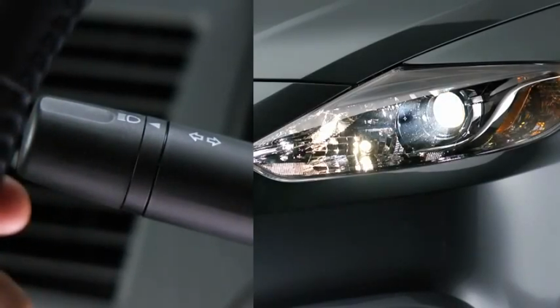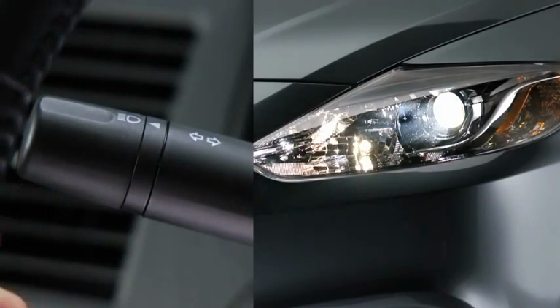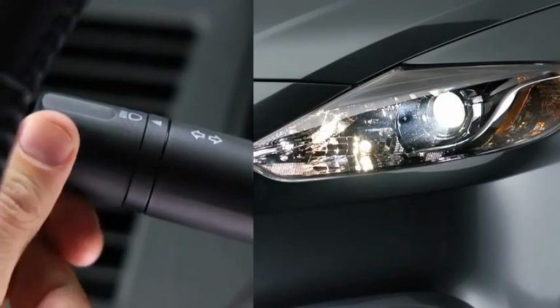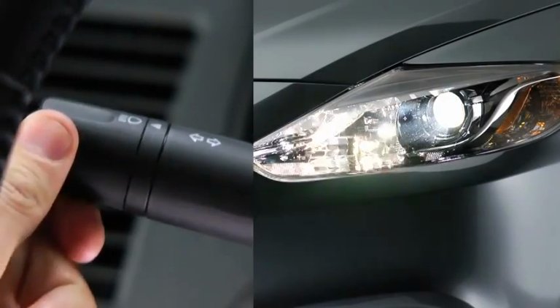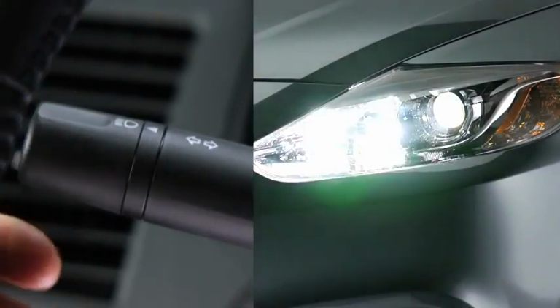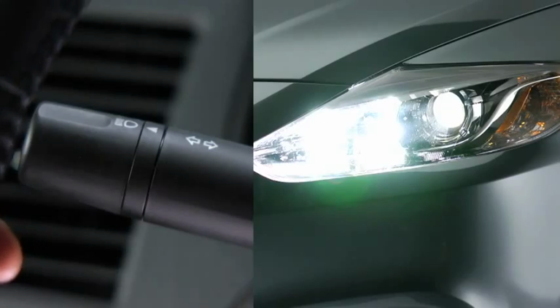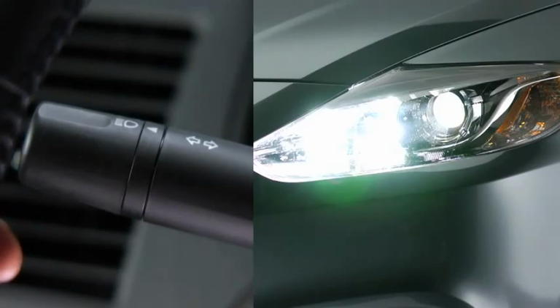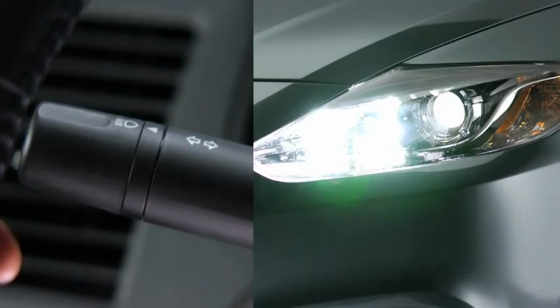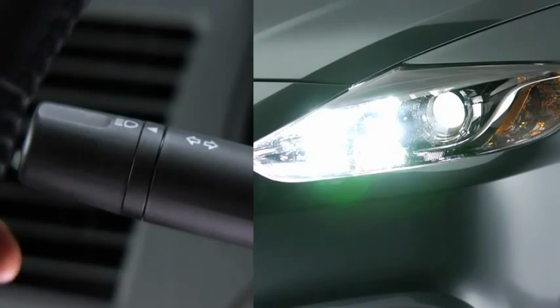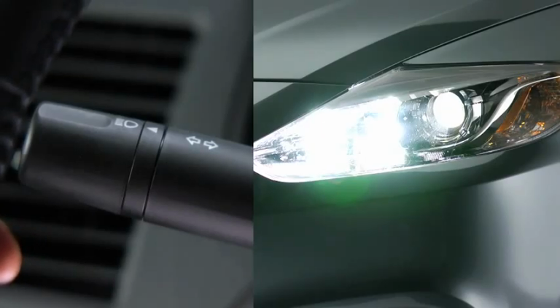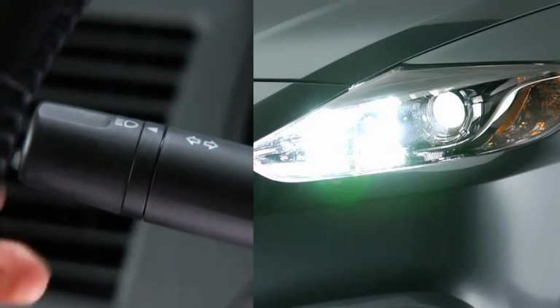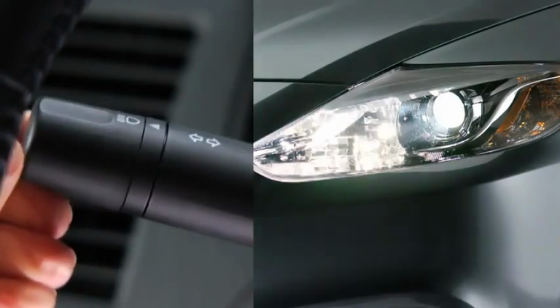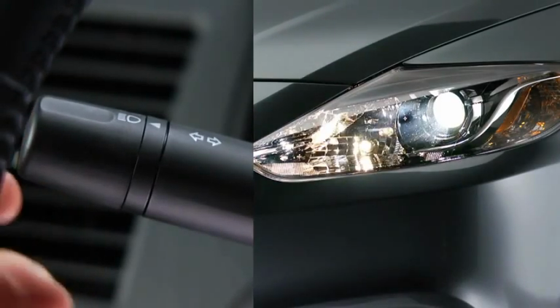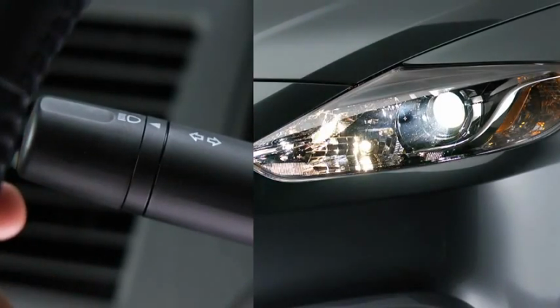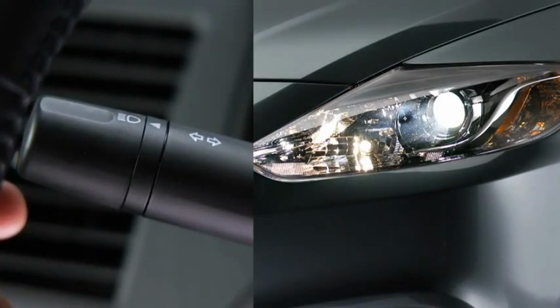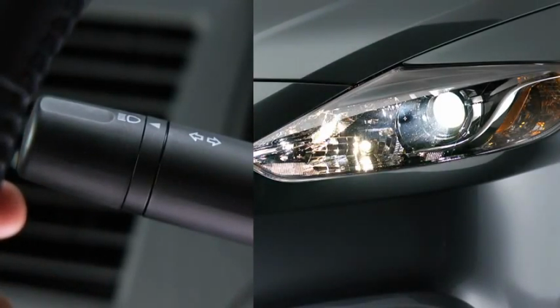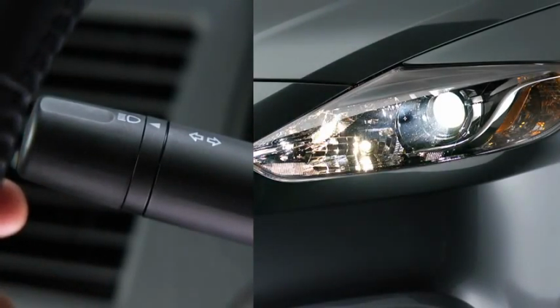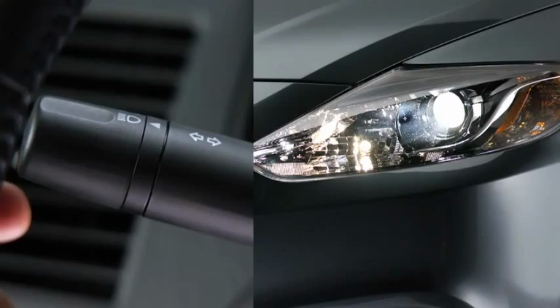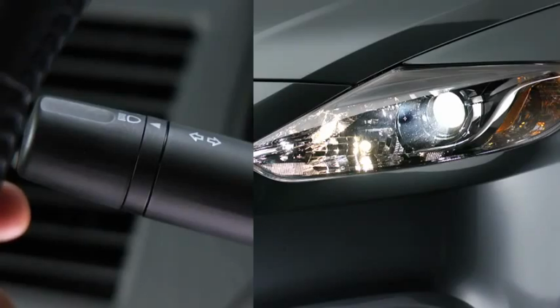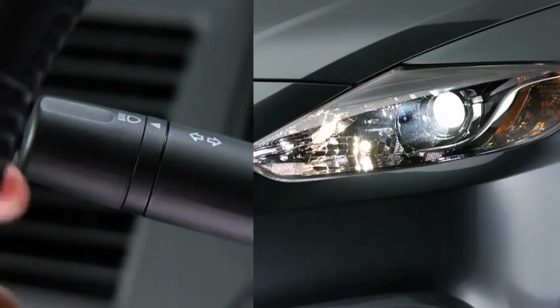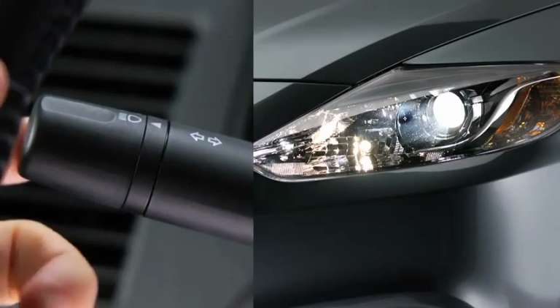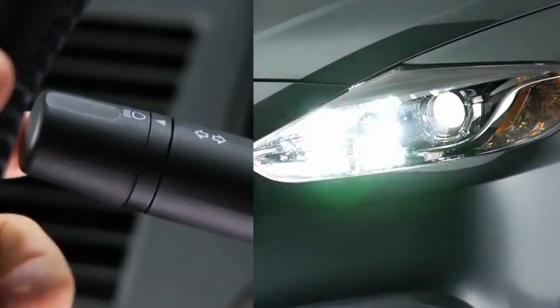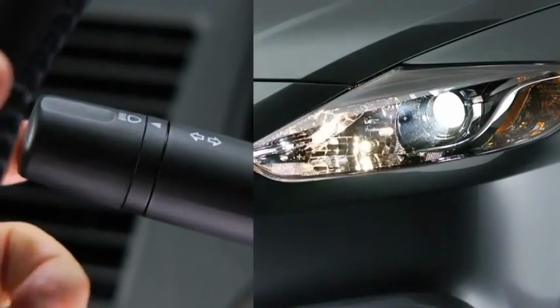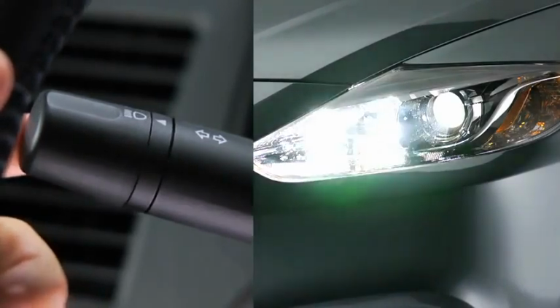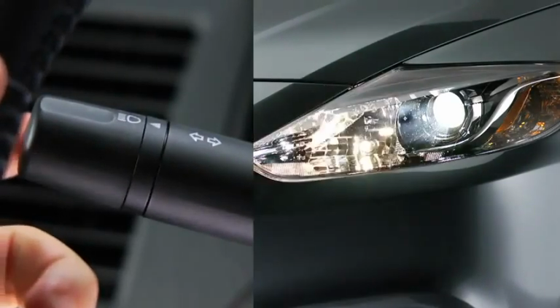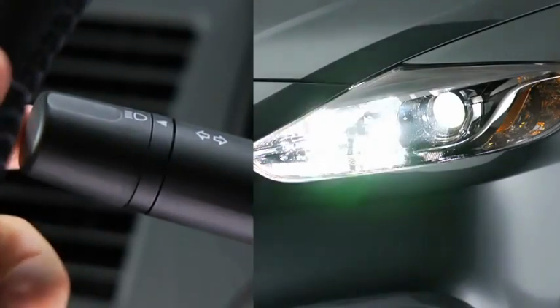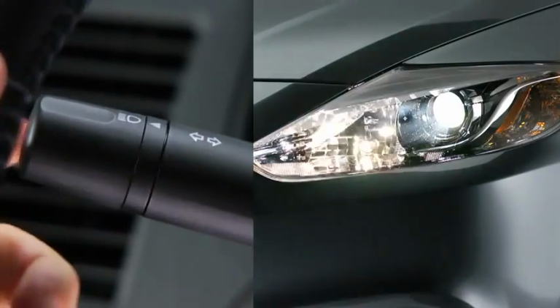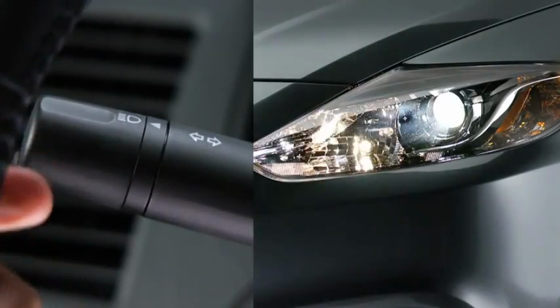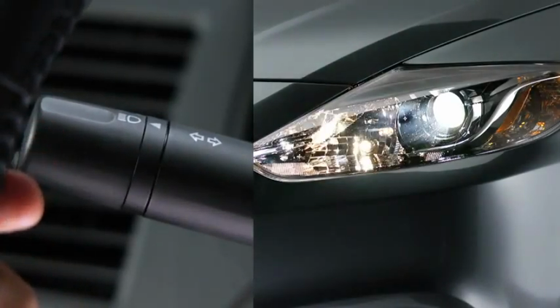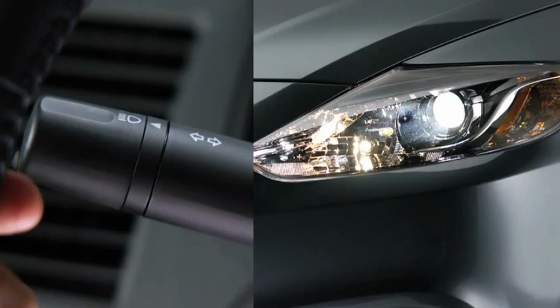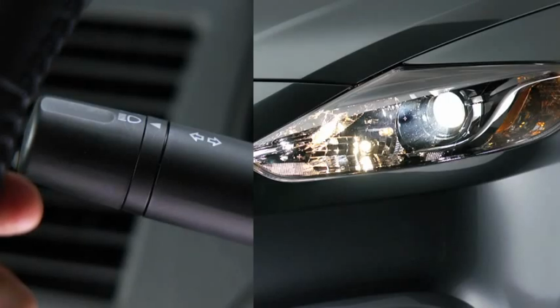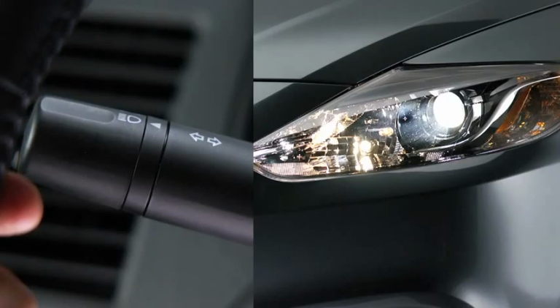To turn on the high beams, push the lever forward. To return to the original position for the low beams, pull the lever back. To flash the high beams, pull the lever fully toward you. The lever will return to the normal position when released.